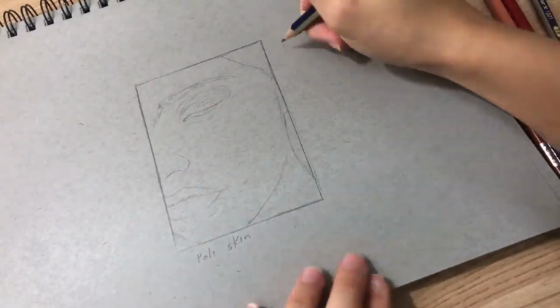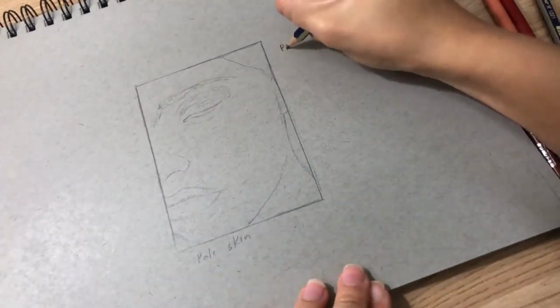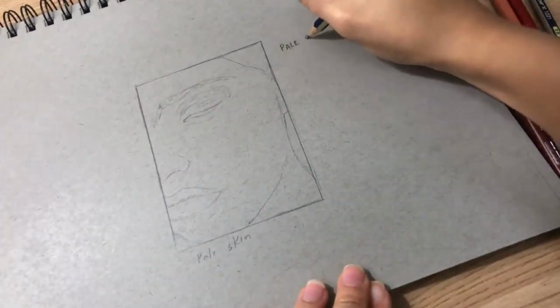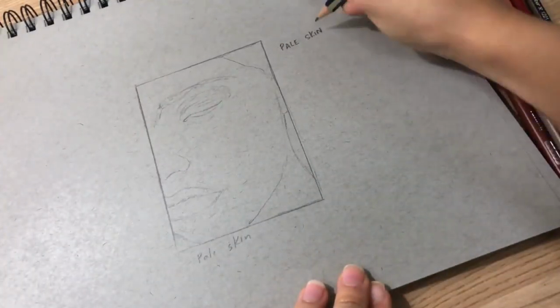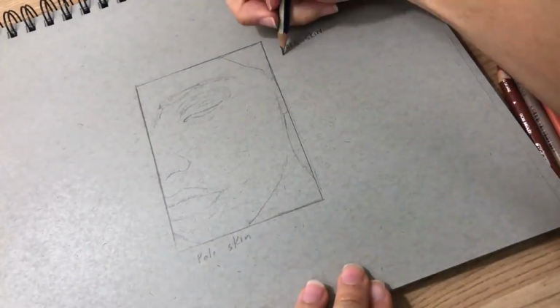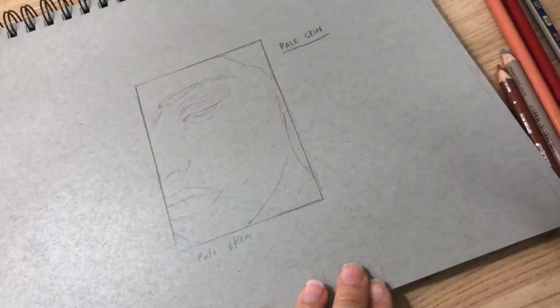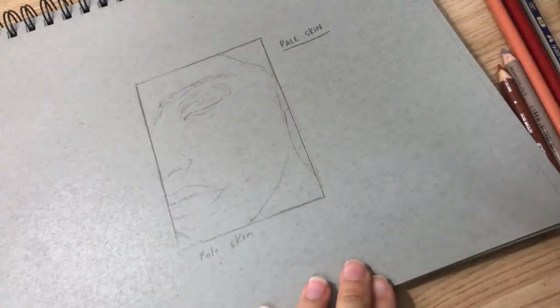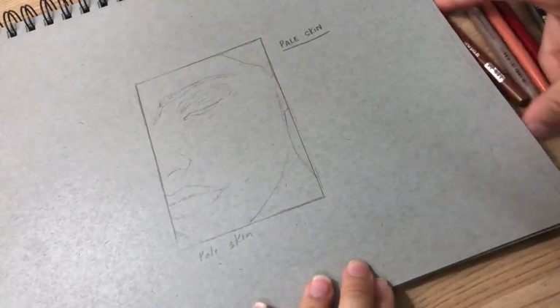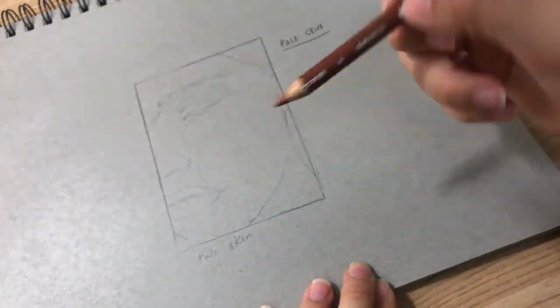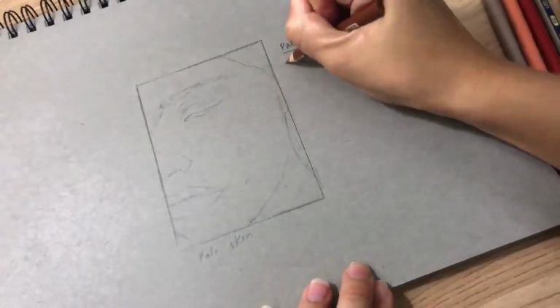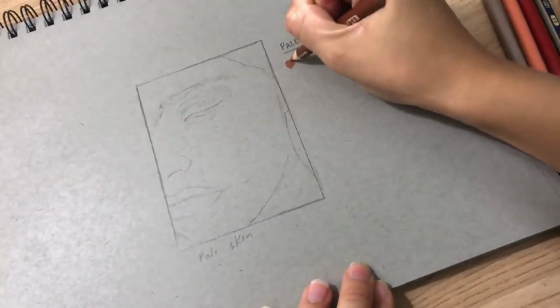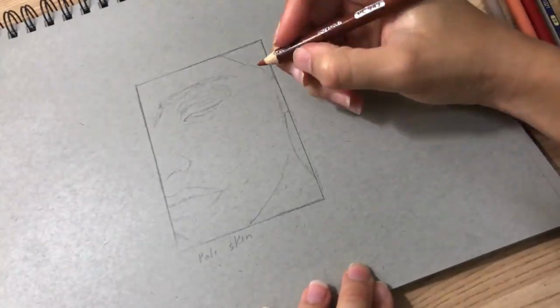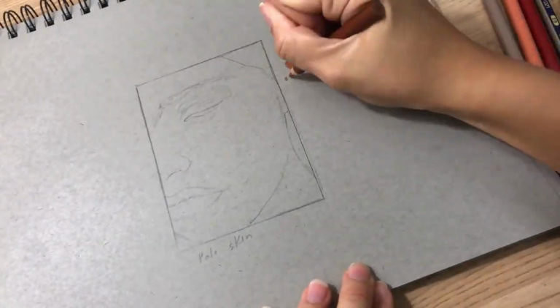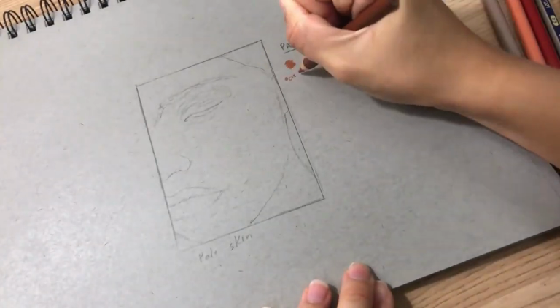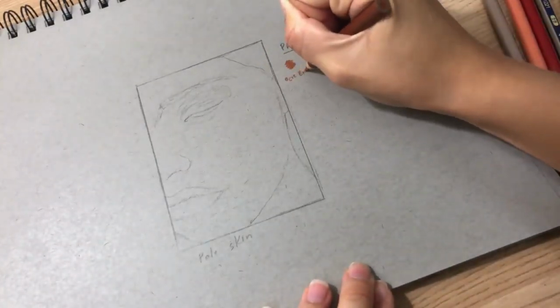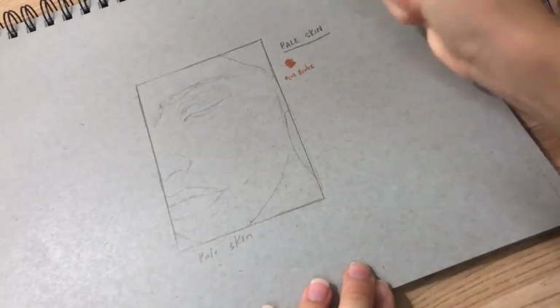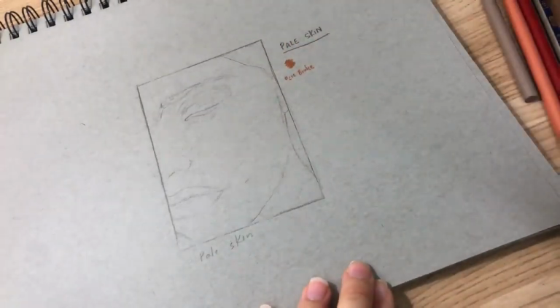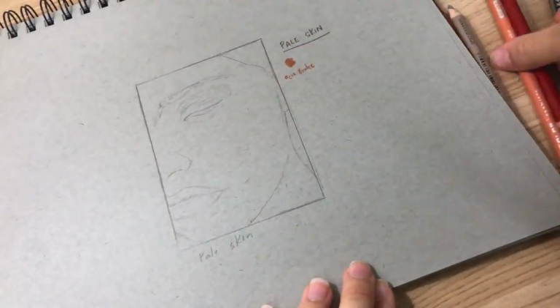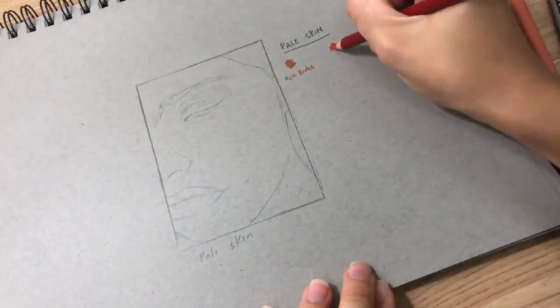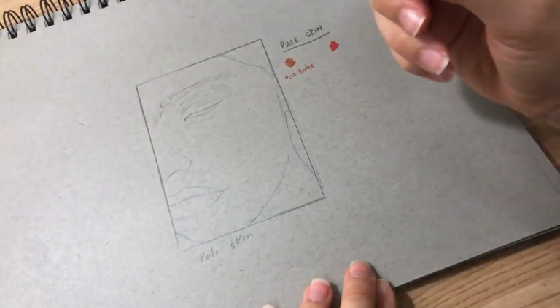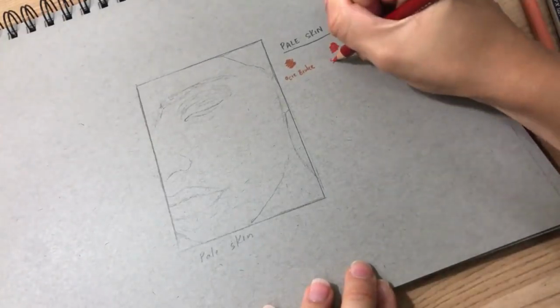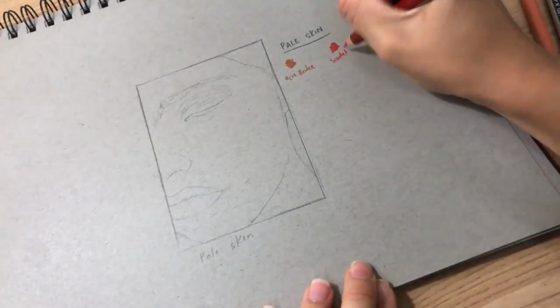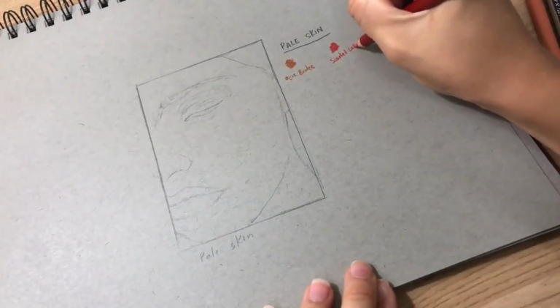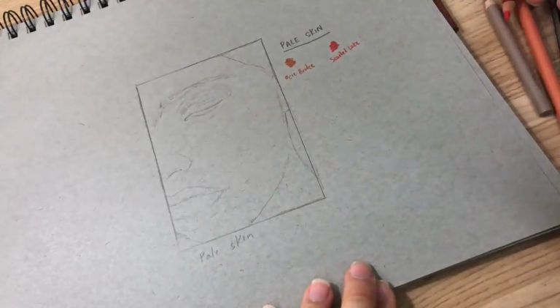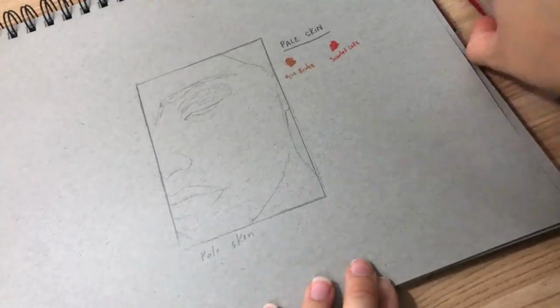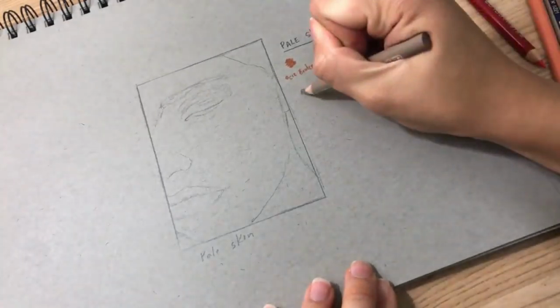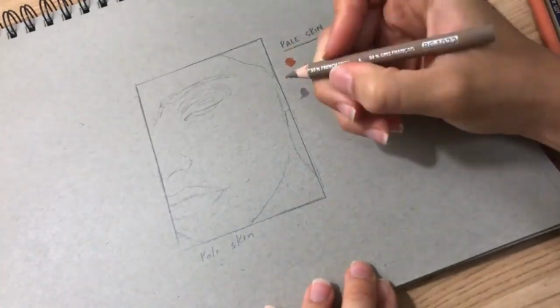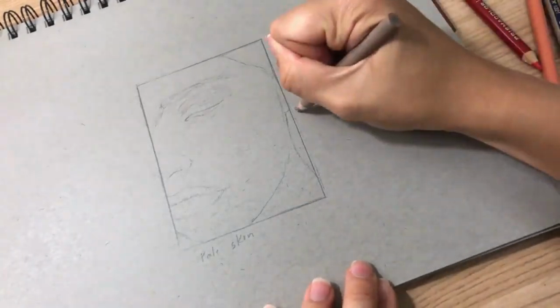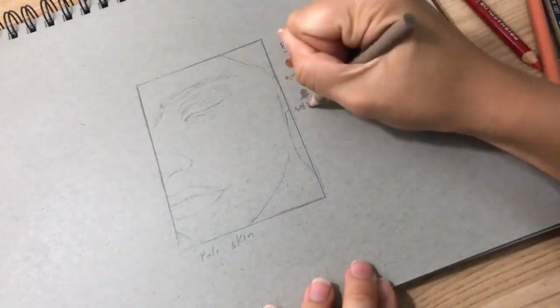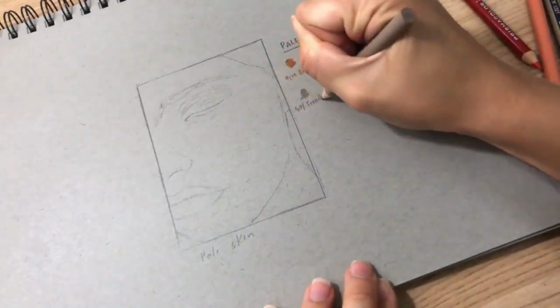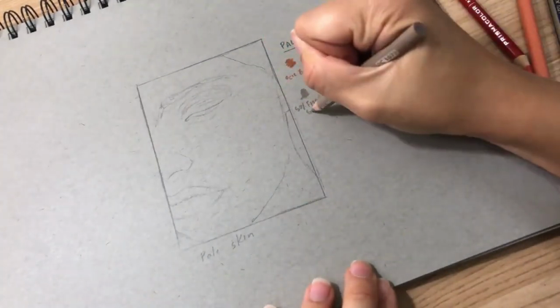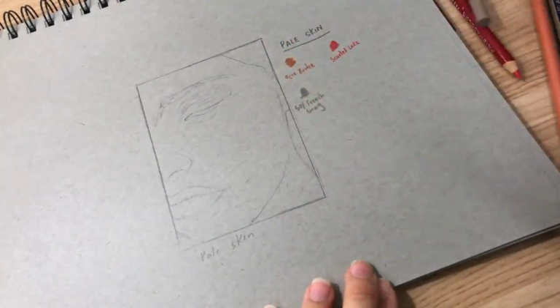First I'm going to focus on the four main base colors of the skin. I've done this for each of my skin tutorials and I'll link that below. They're going to be ochre brulee, scarlet lake, 50% french gray, and of course peach.